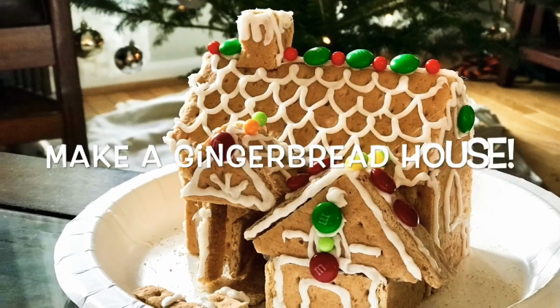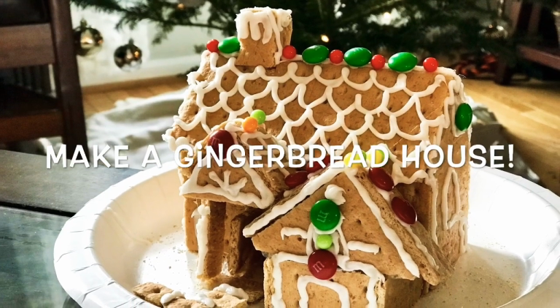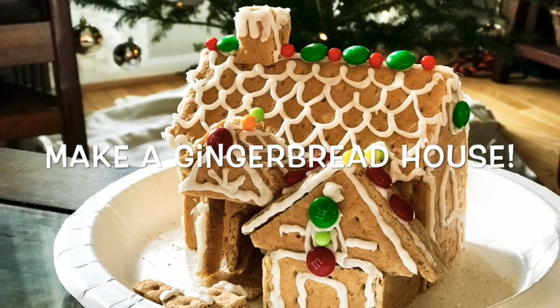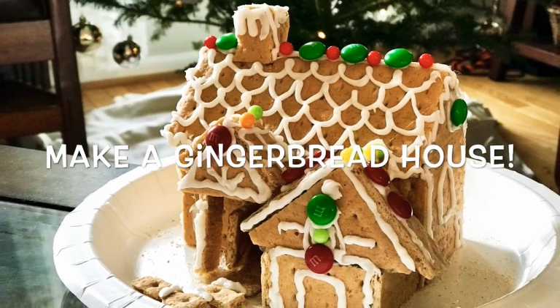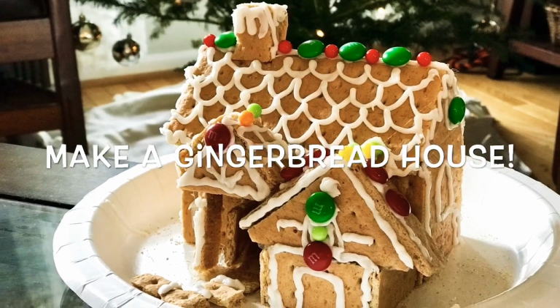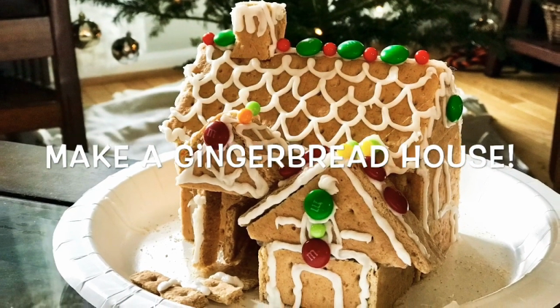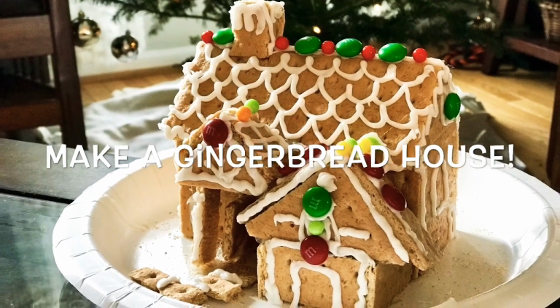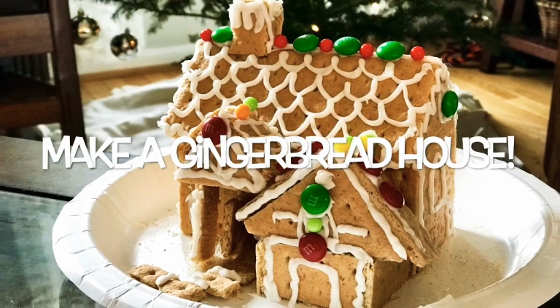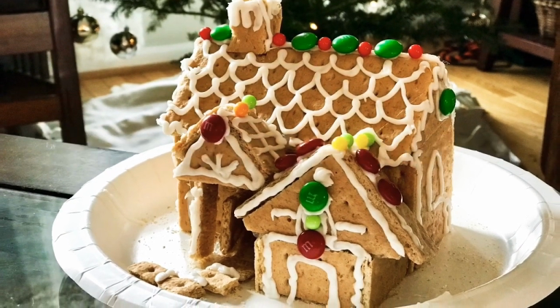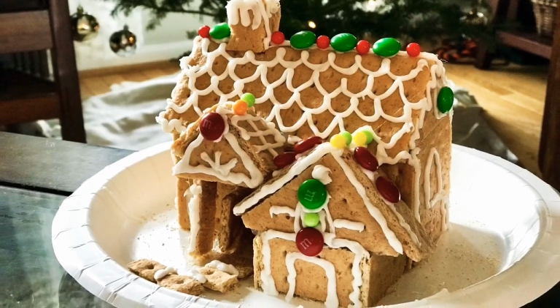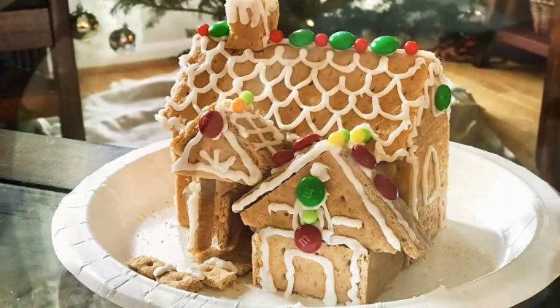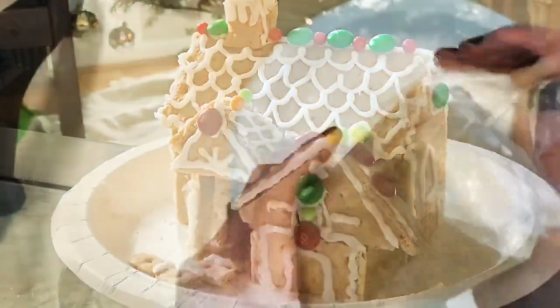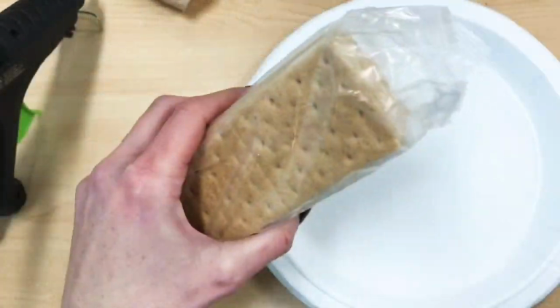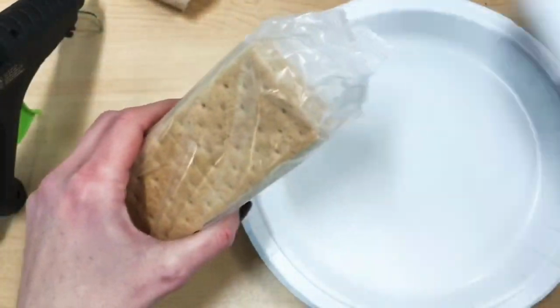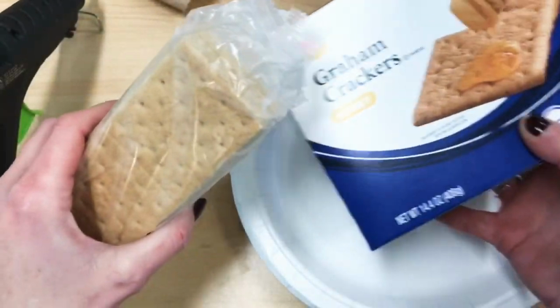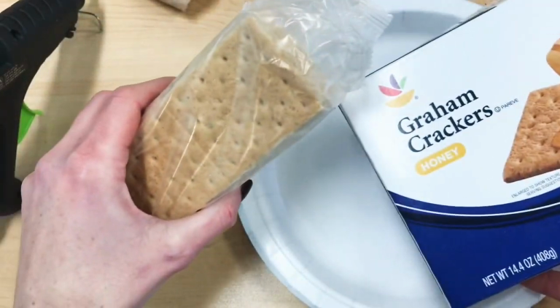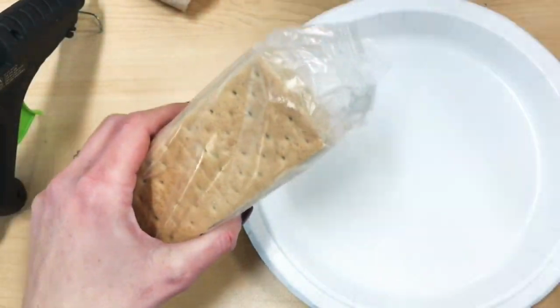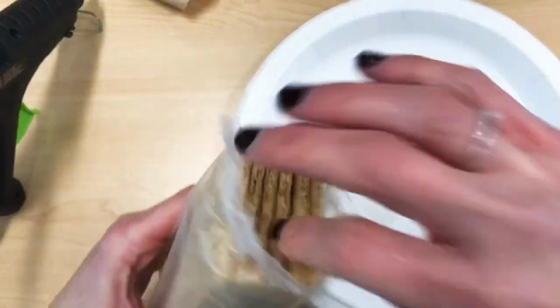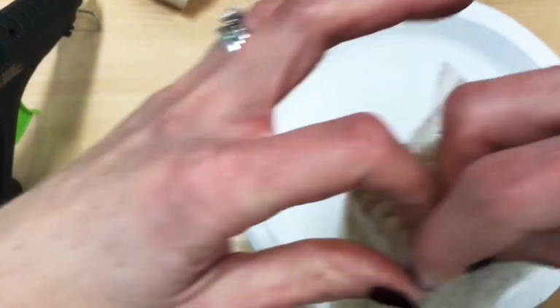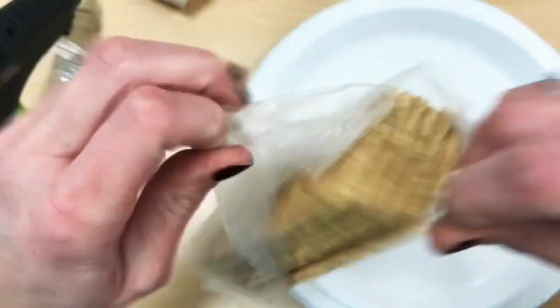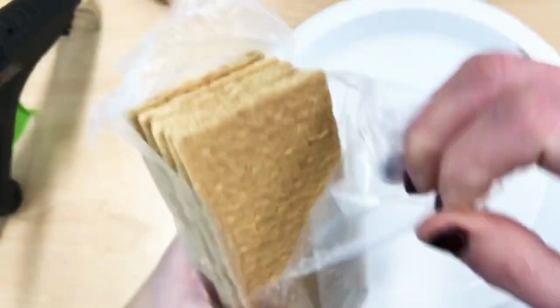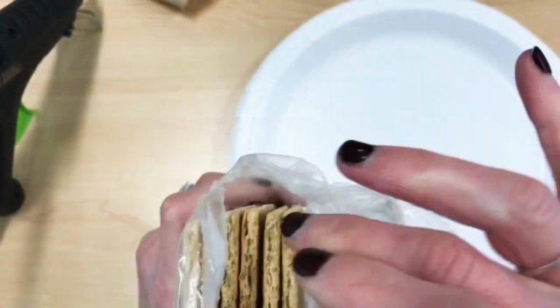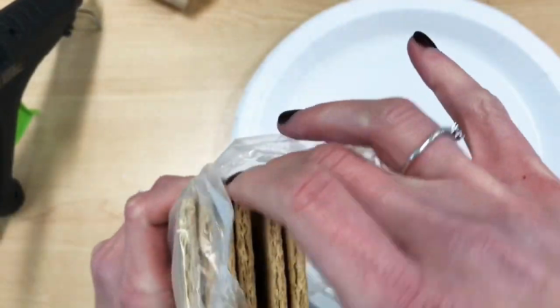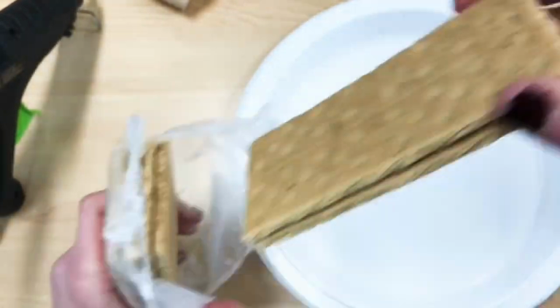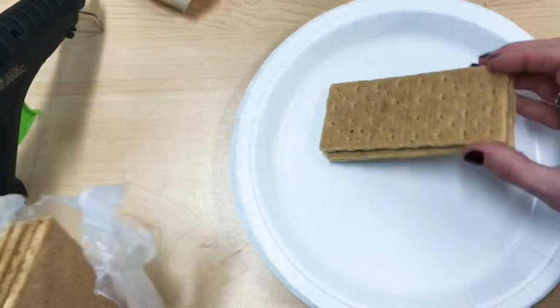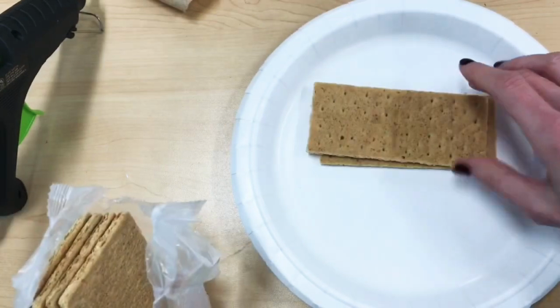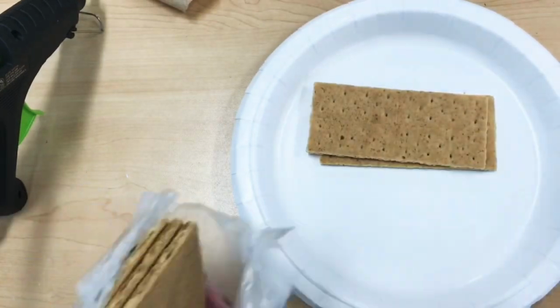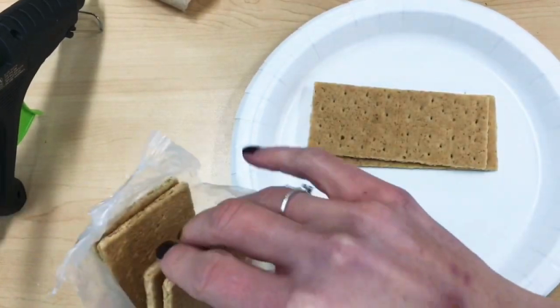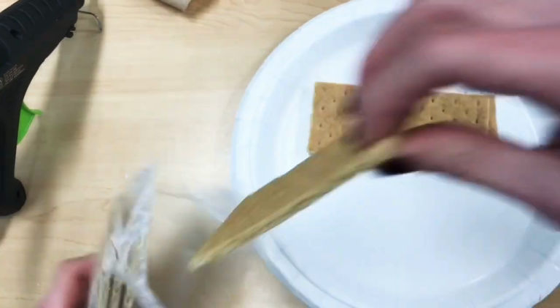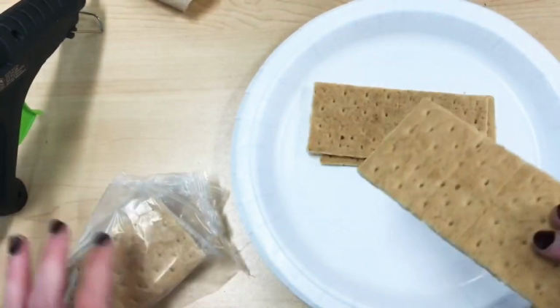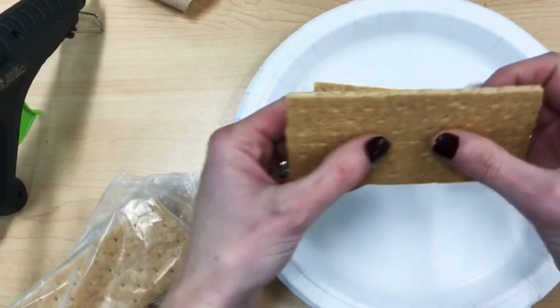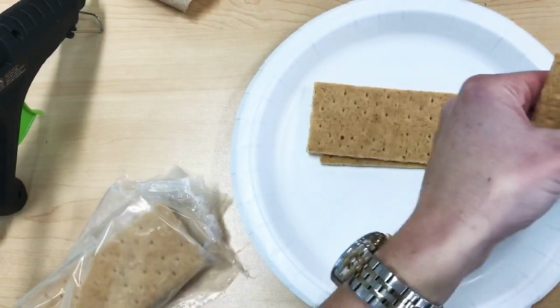It's the most wonderful time of the year to make a gingerbread house. We're going to be using graham crackers to make our gingerbread houses, and in lieu of frosting we're going to be using hot glue guns.